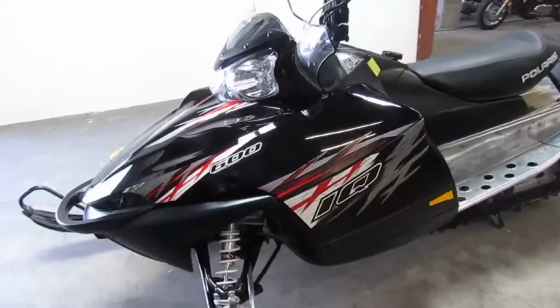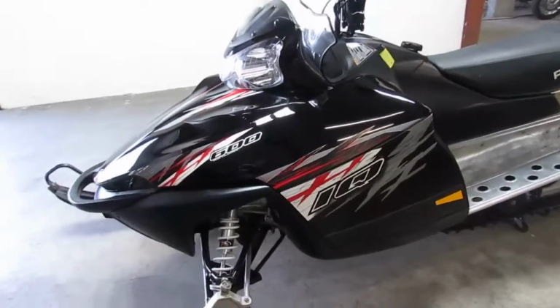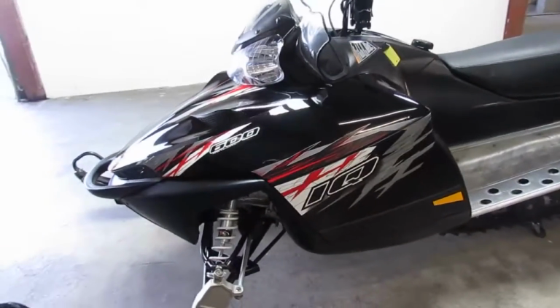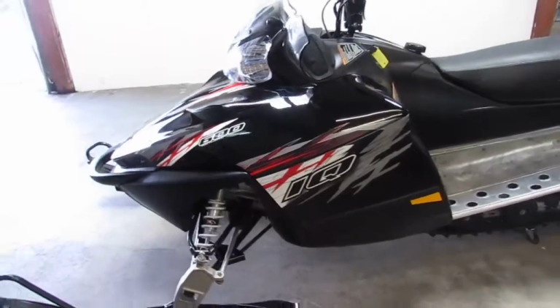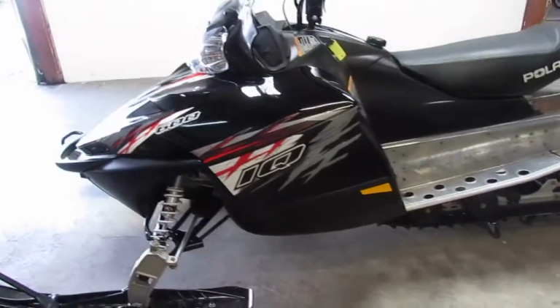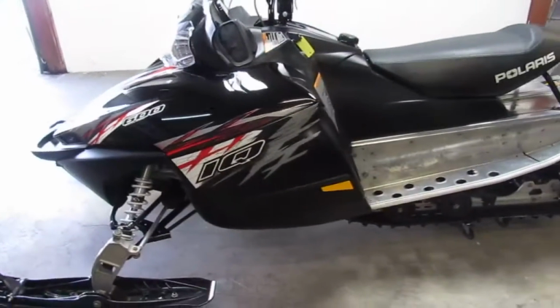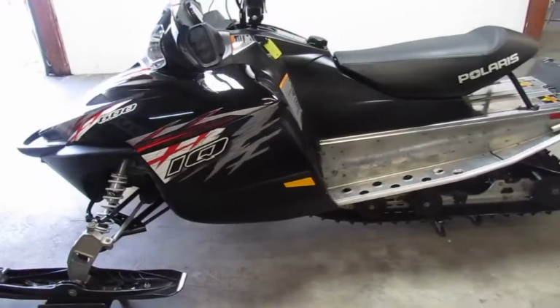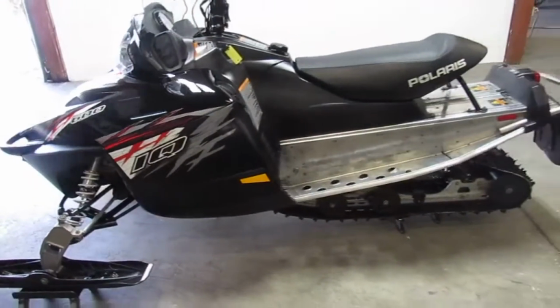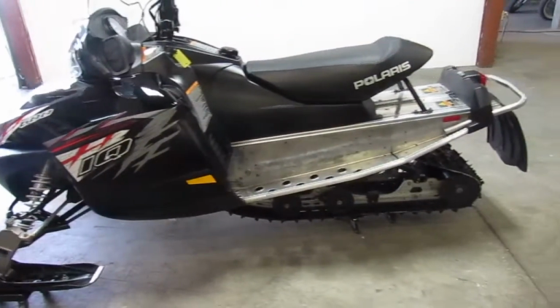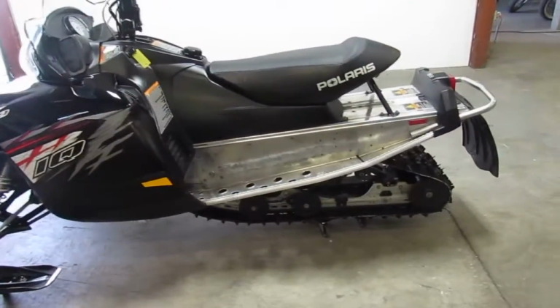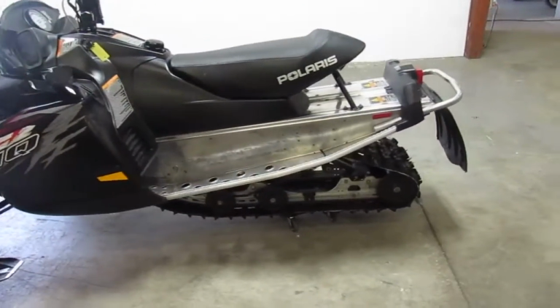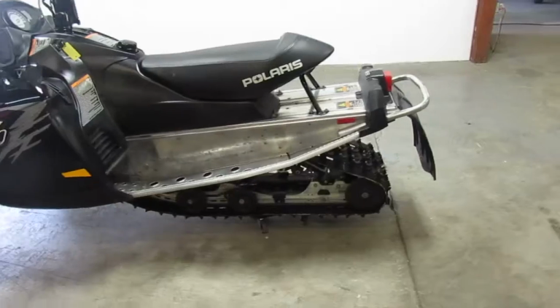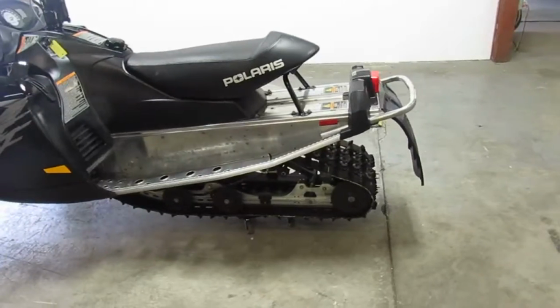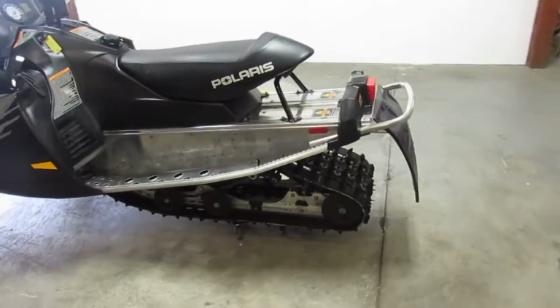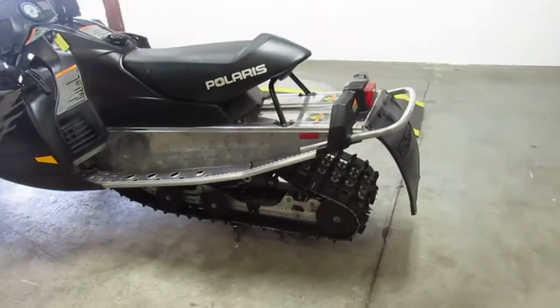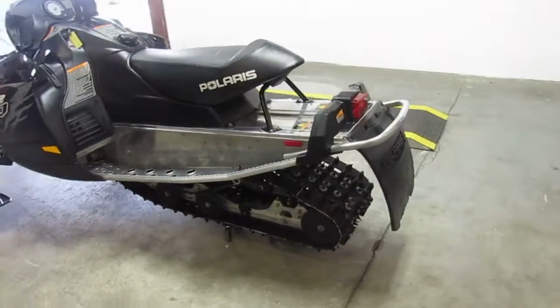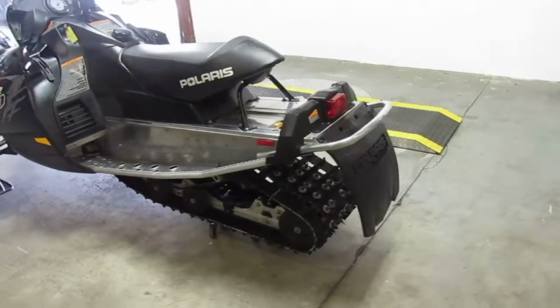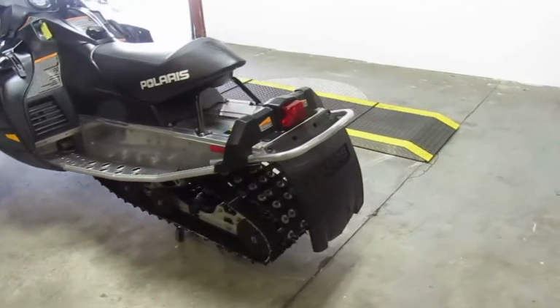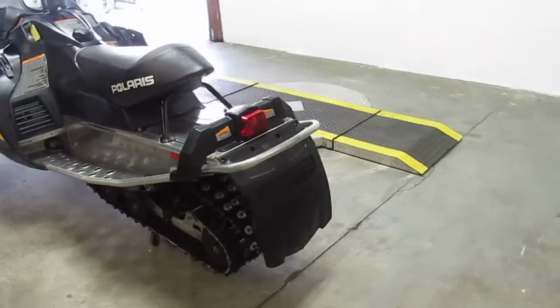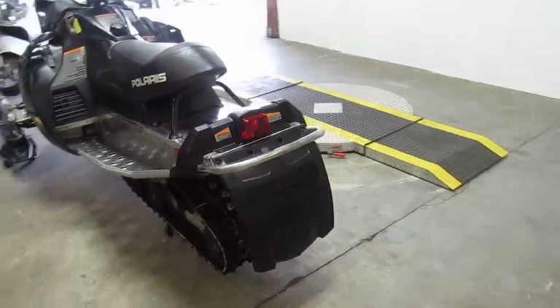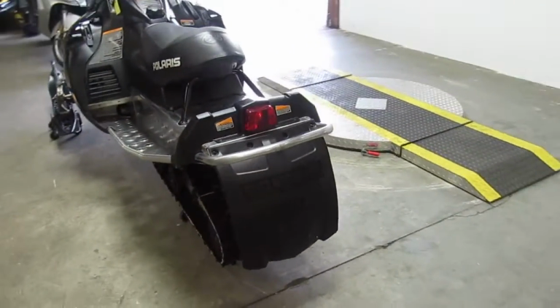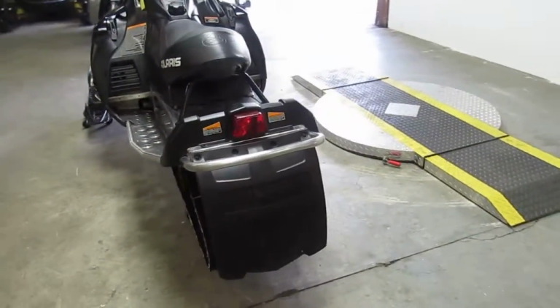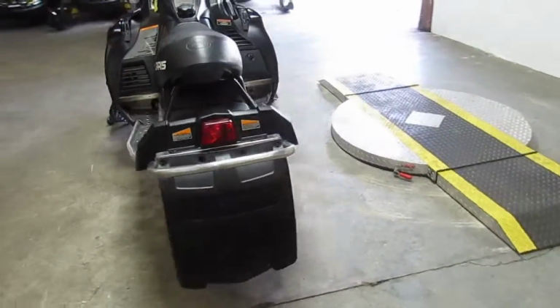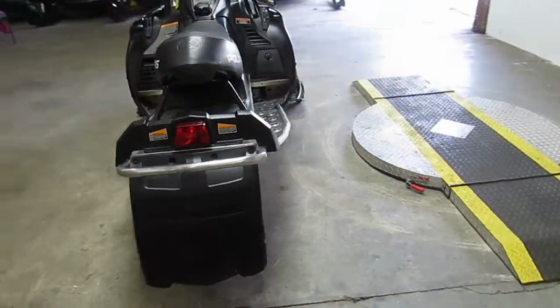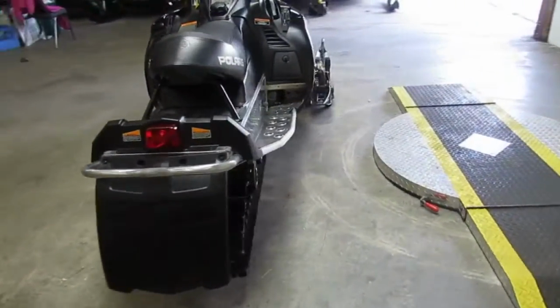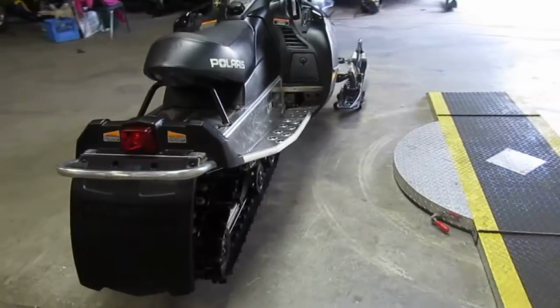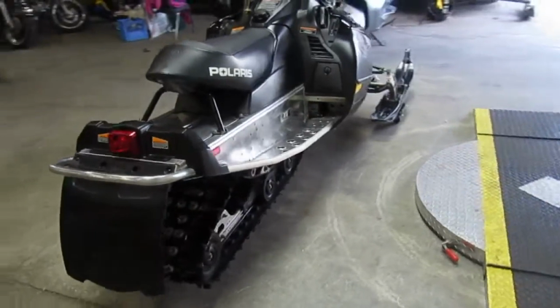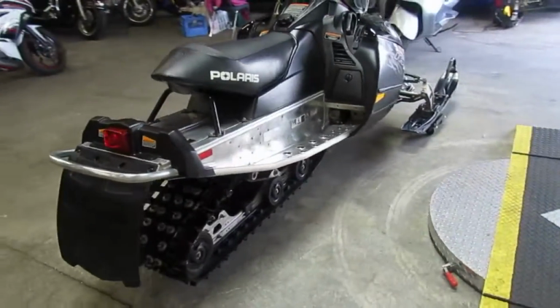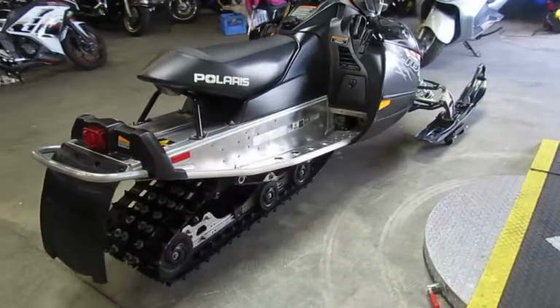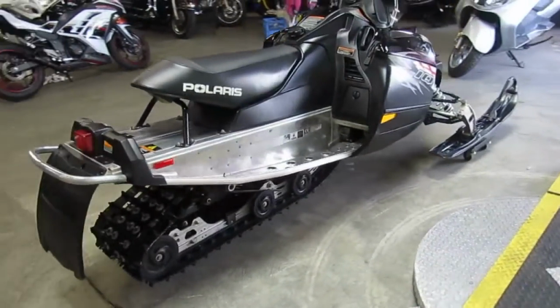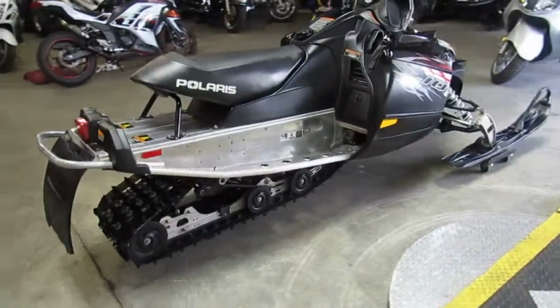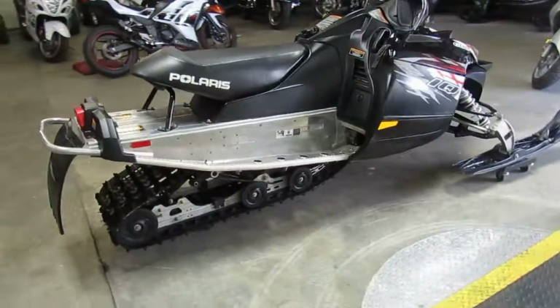We've got this thing priced right at $3,299. Visit our website at approvalpowersports.com — we've got over 450 used units in our showroom. We've got guaranteed financing. Call today and you can ride today.